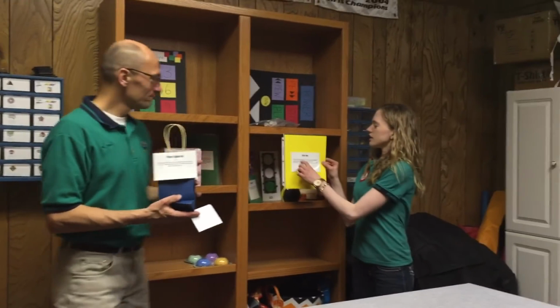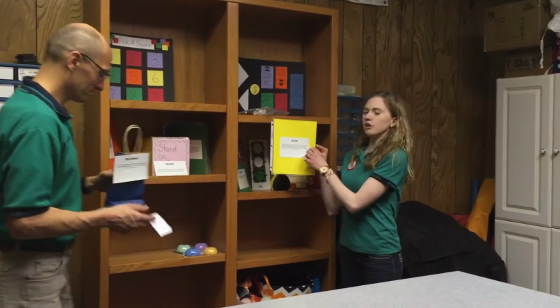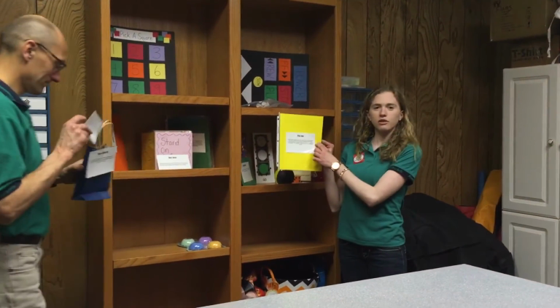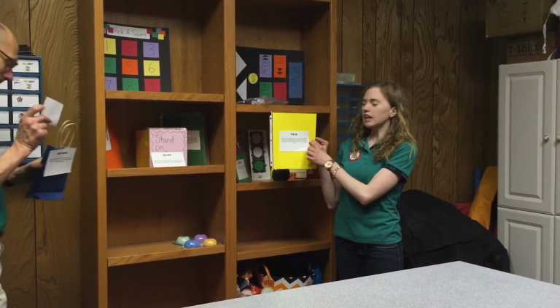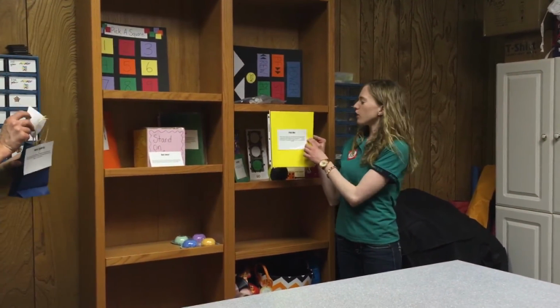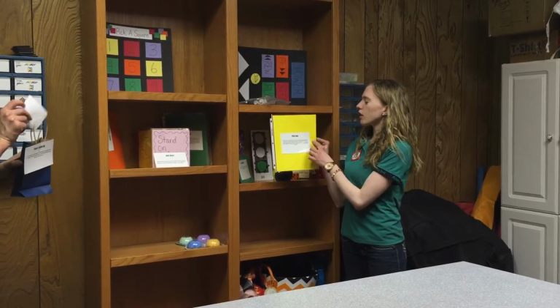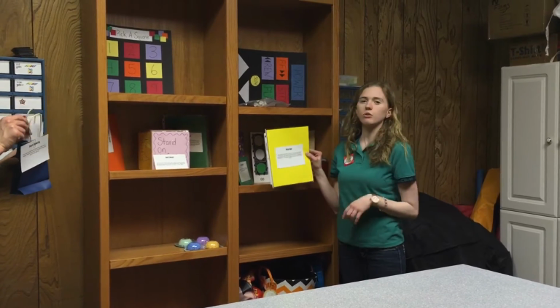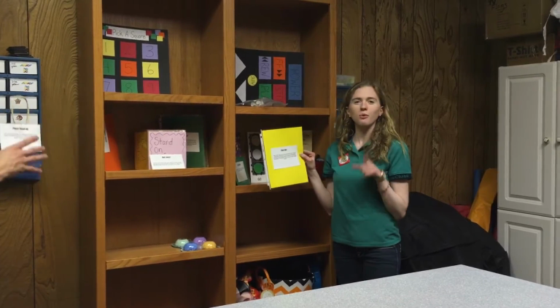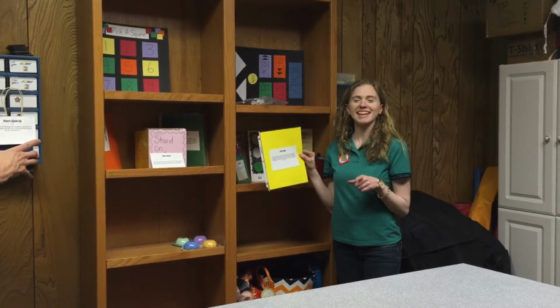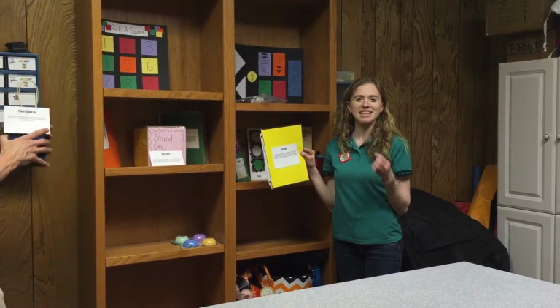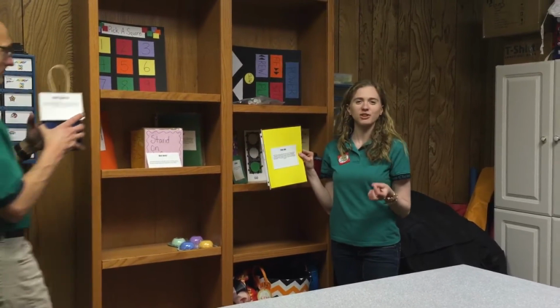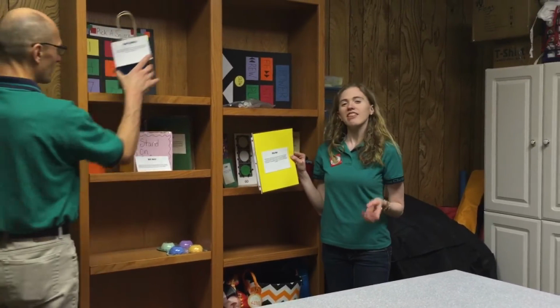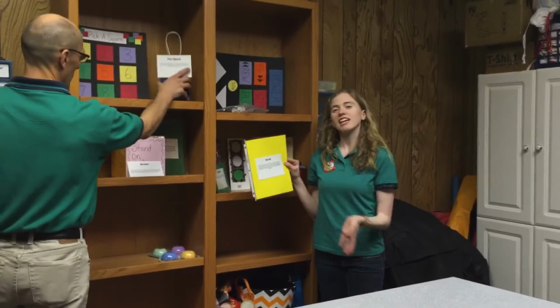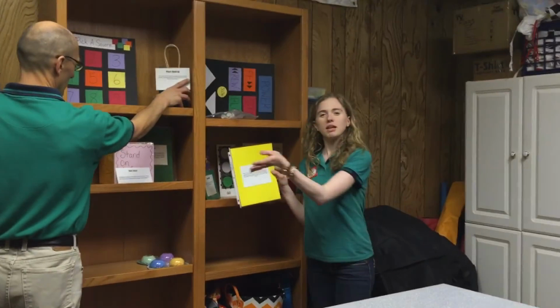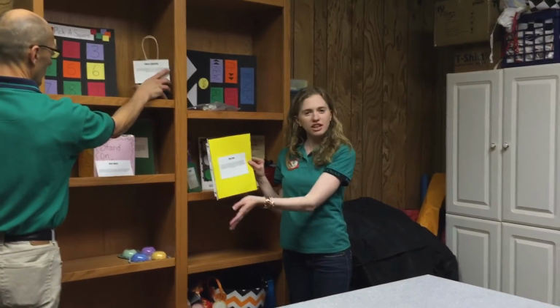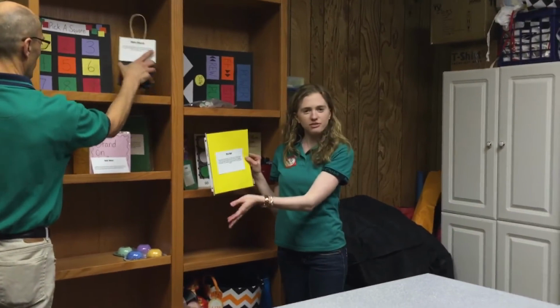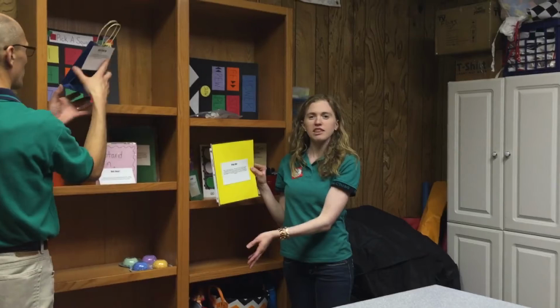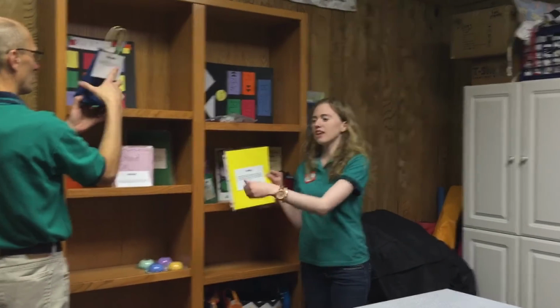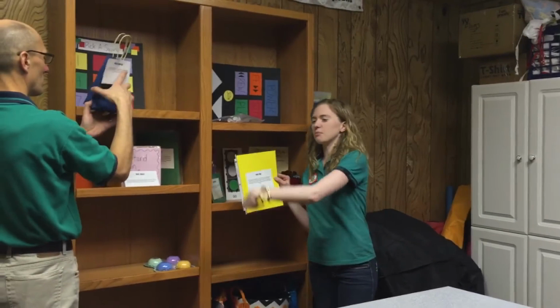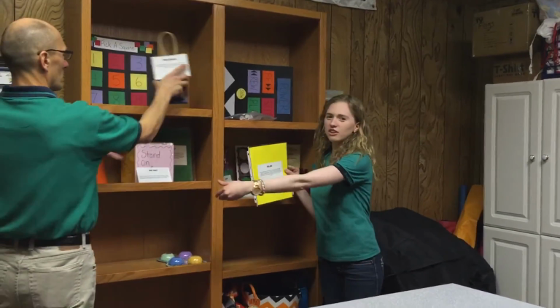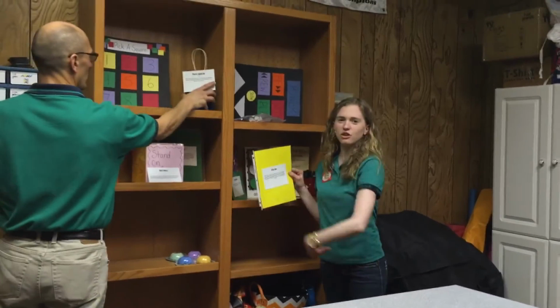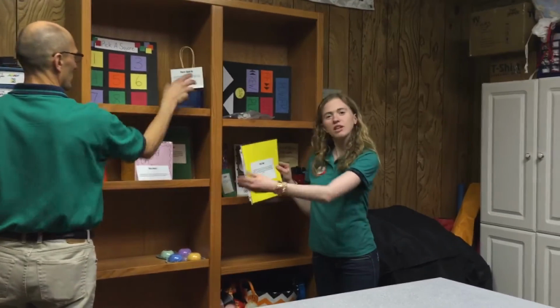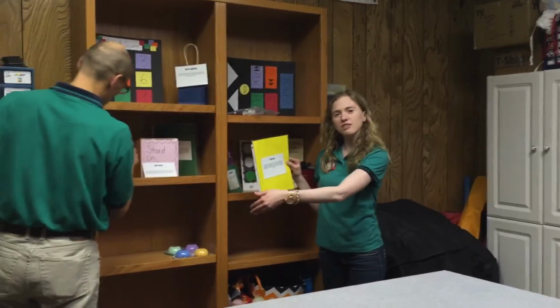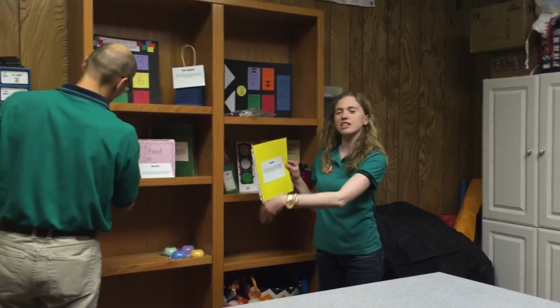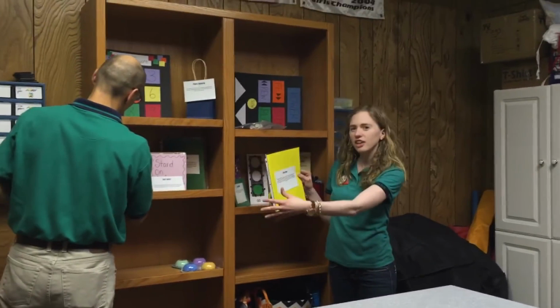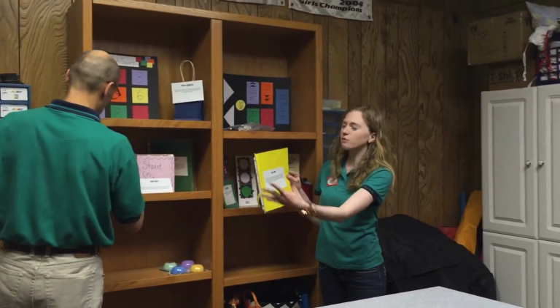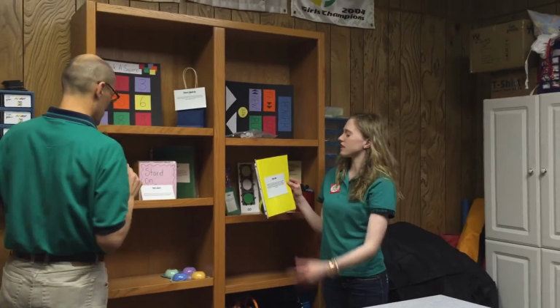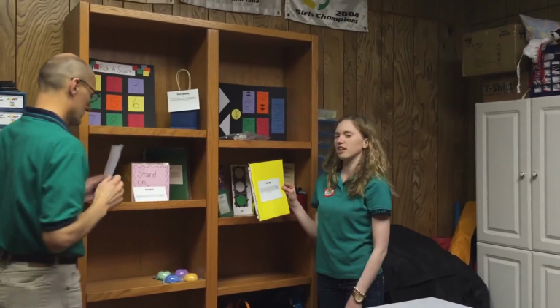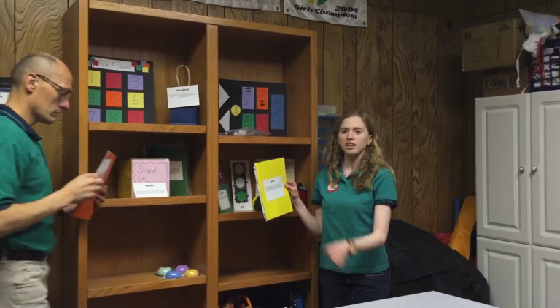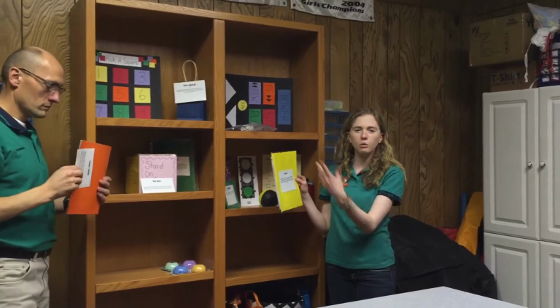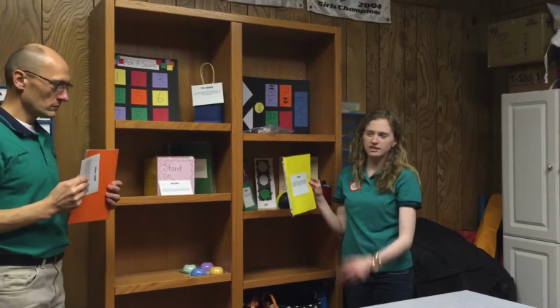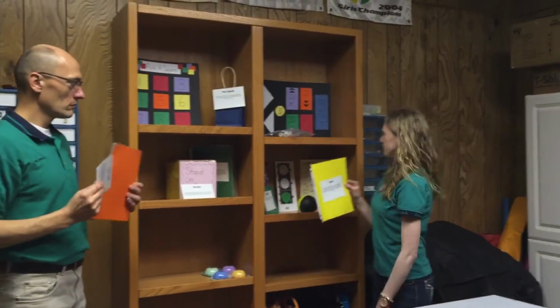This is directions to a fun game called Pick One. You would pick one kid to say the verse, and then that kid picks another kid to say the verse with them, then that kid picks another — so now you have three kids saying the verse — and you keep adding kids until the whole class is saying the verse together.